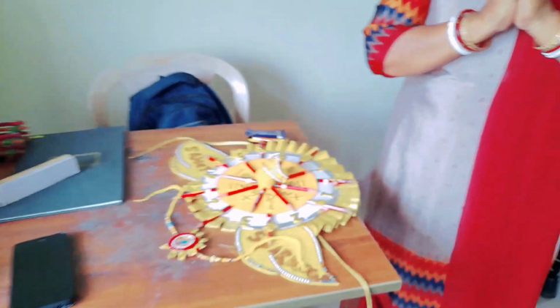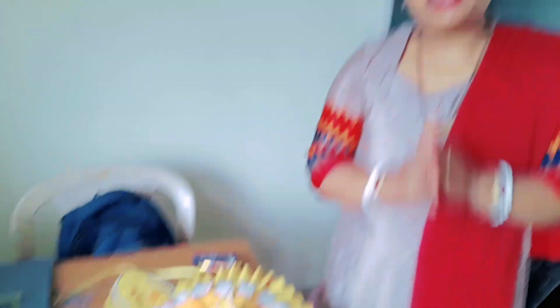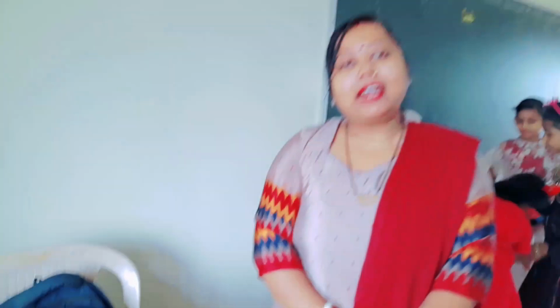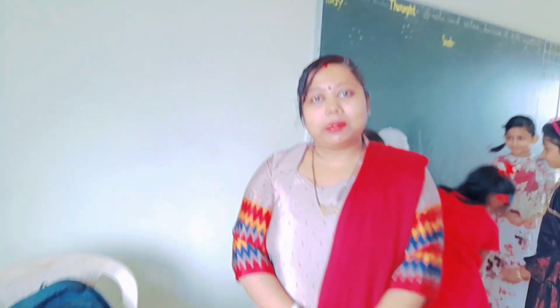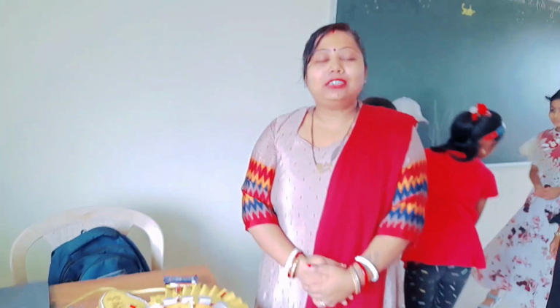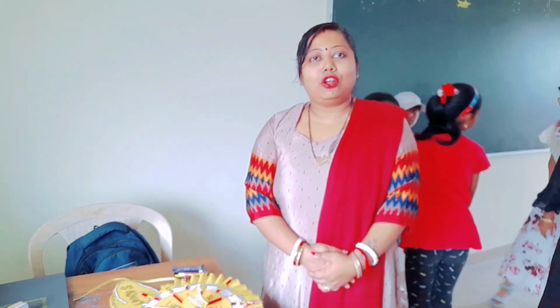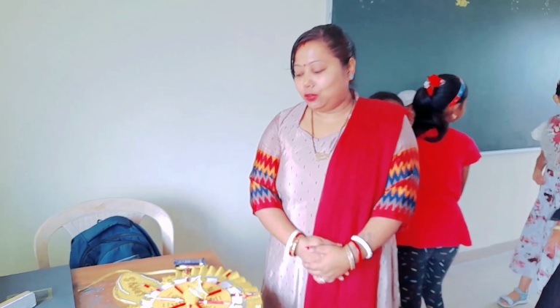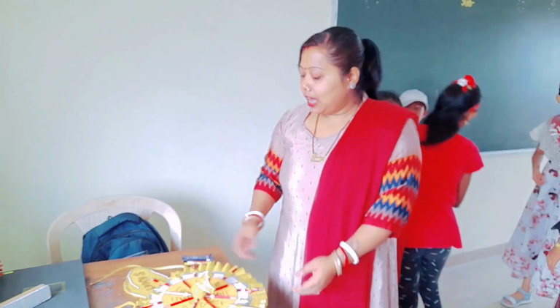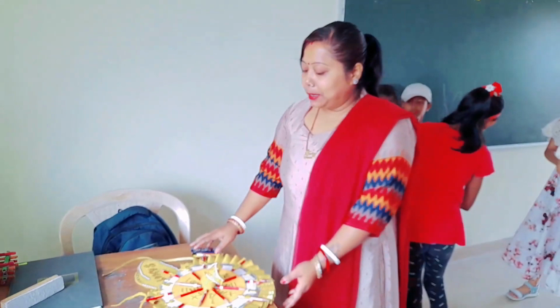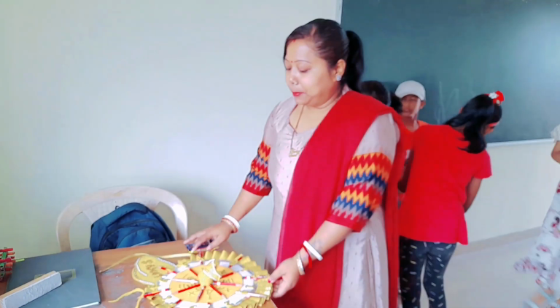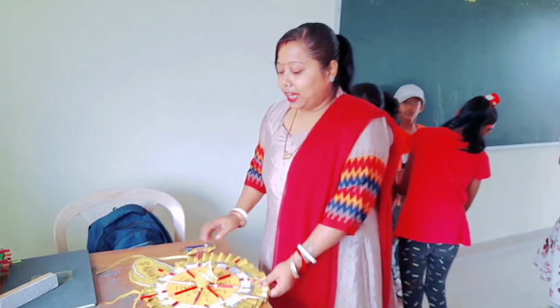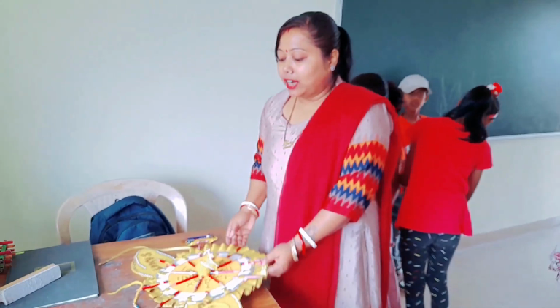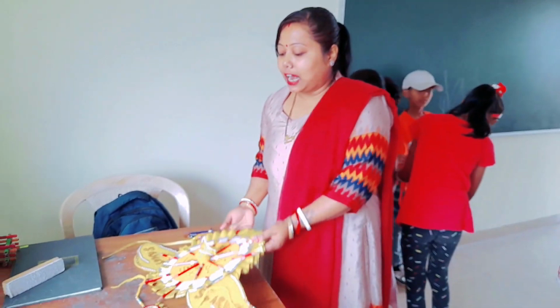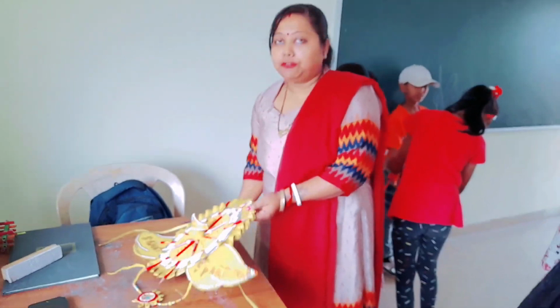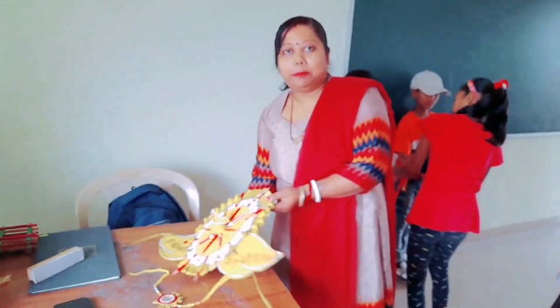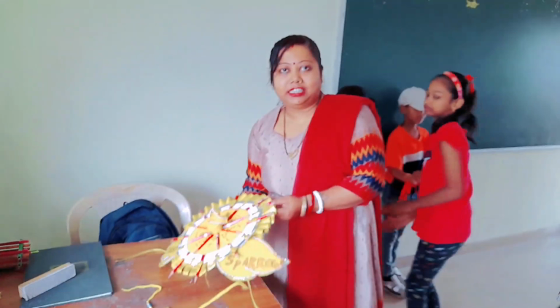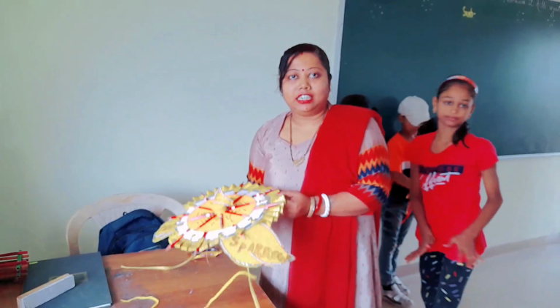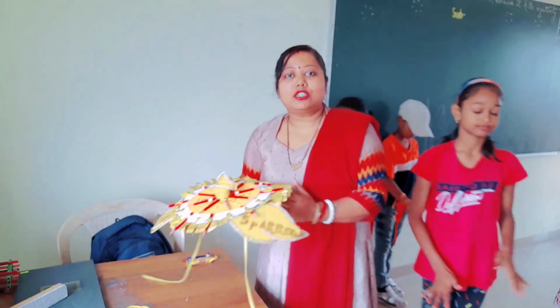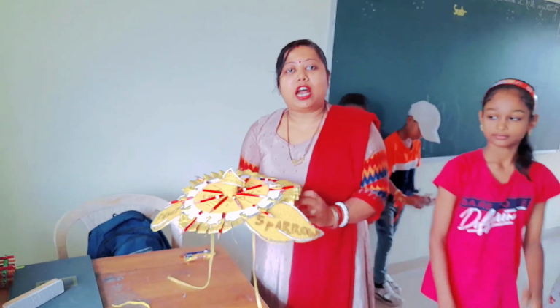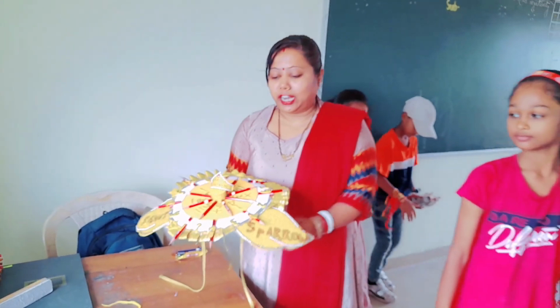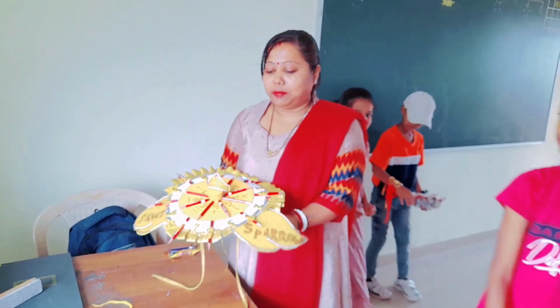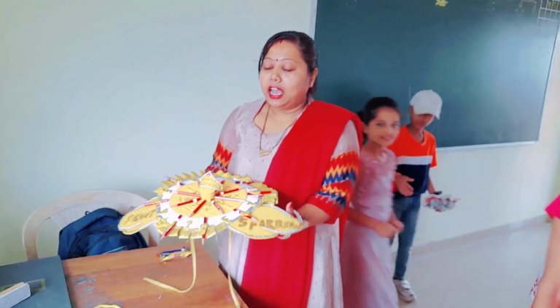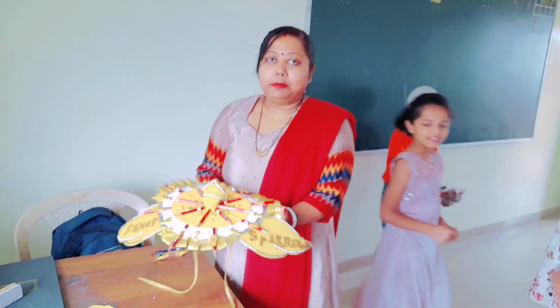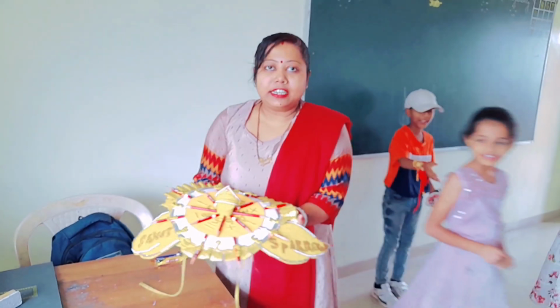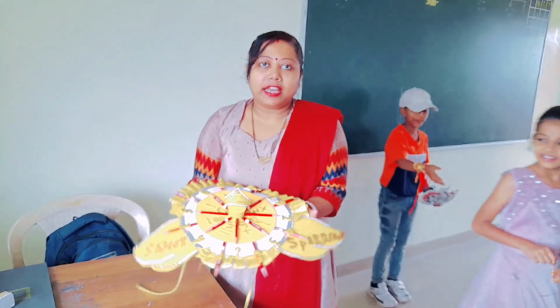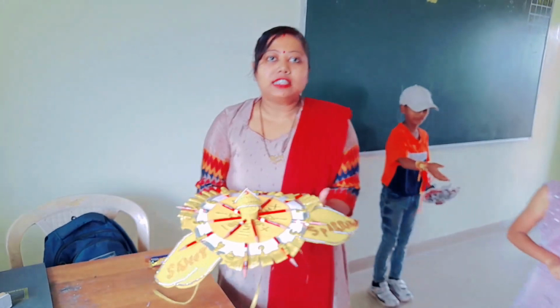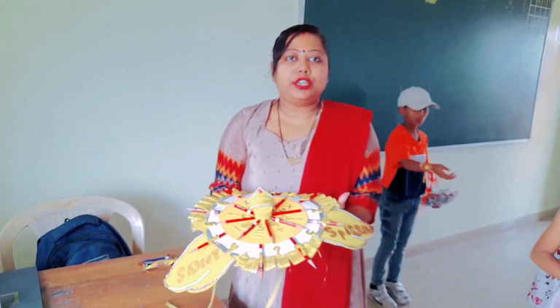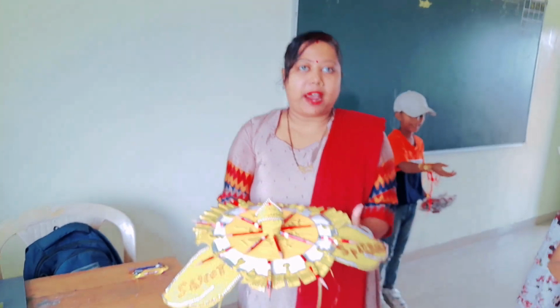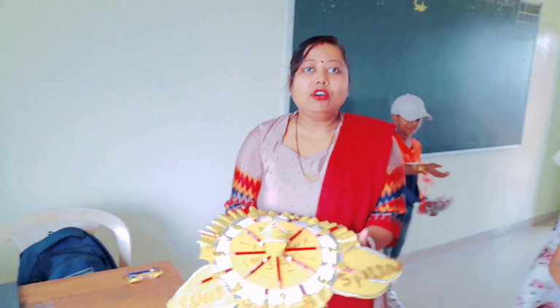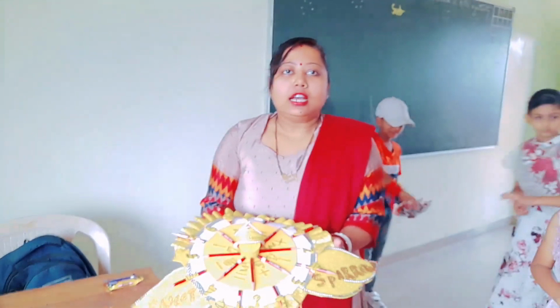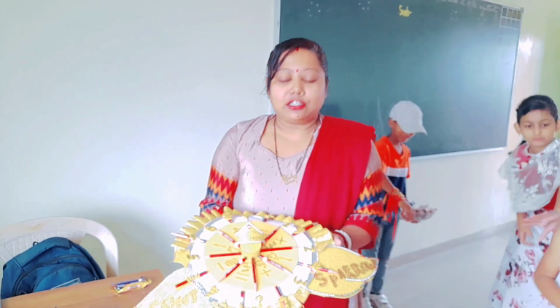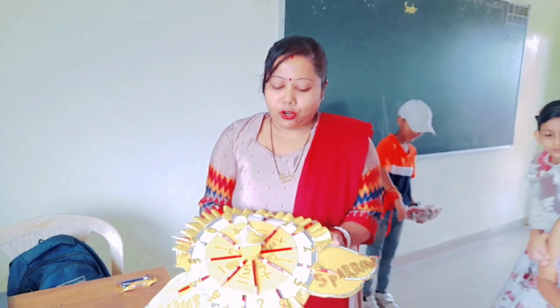Happy Raksha Bandhan to all of you. I made one Rakhi for a competition in our school, Arman Academy. I represent my class, Sweet Sparrow, Class 4.